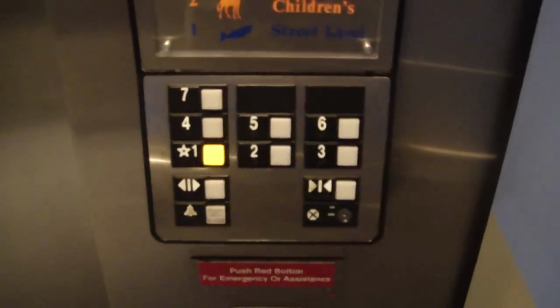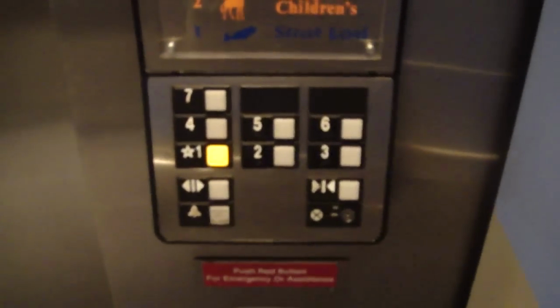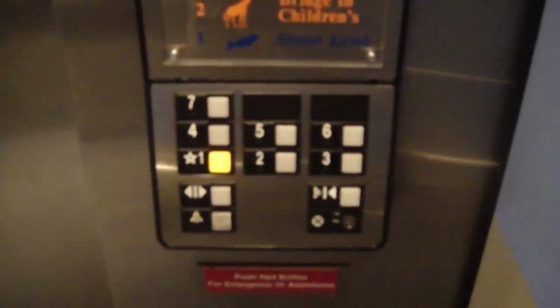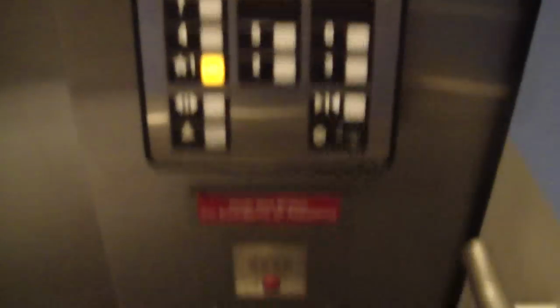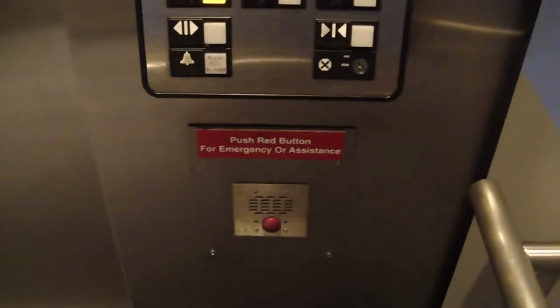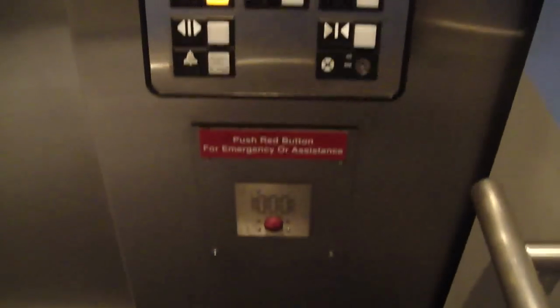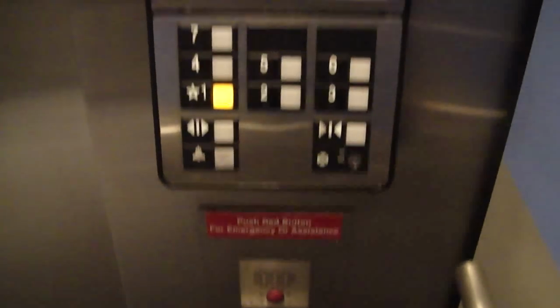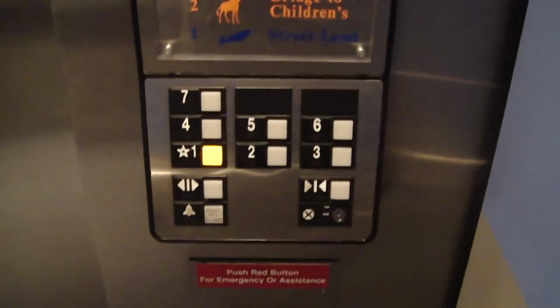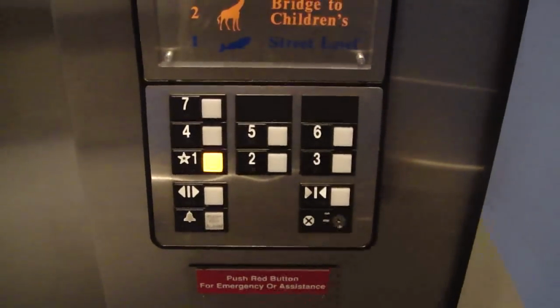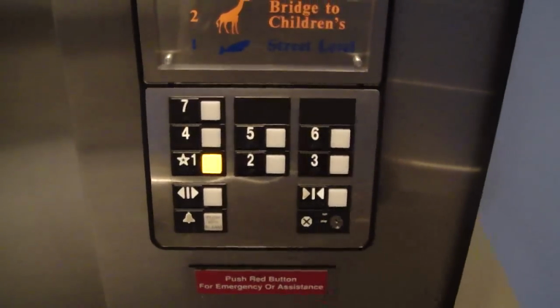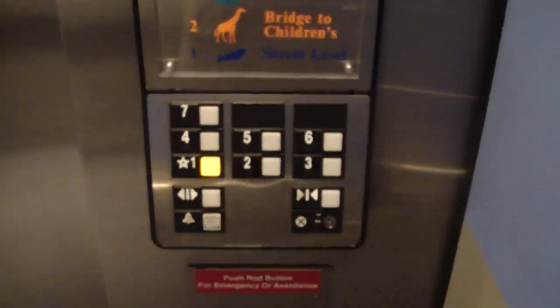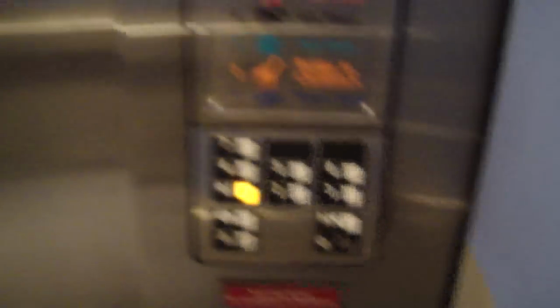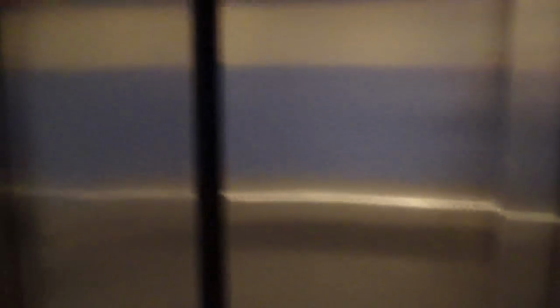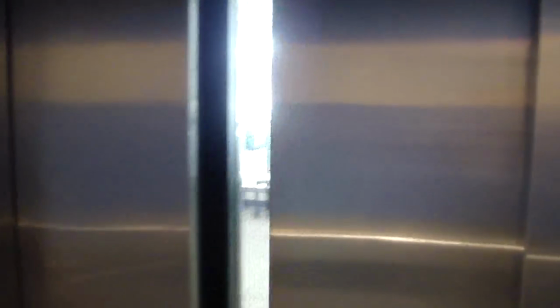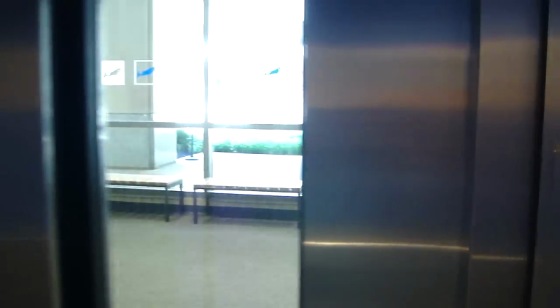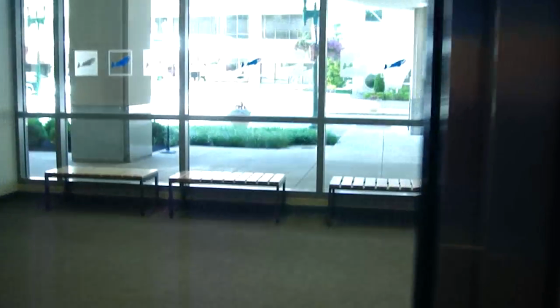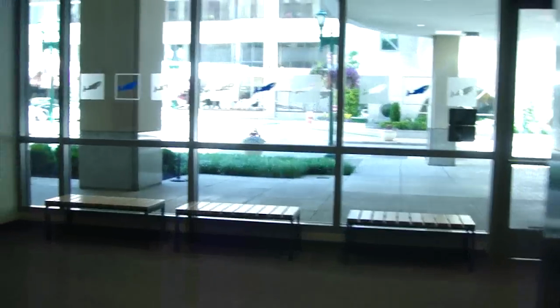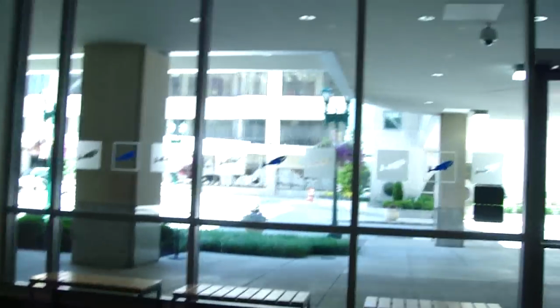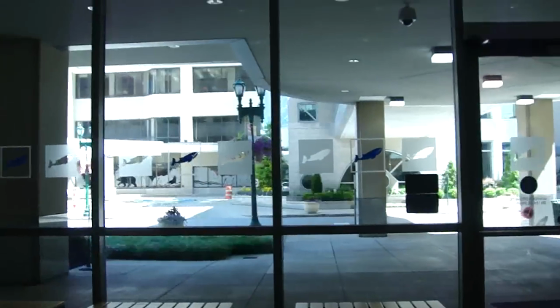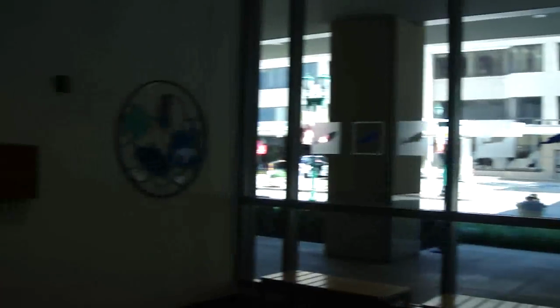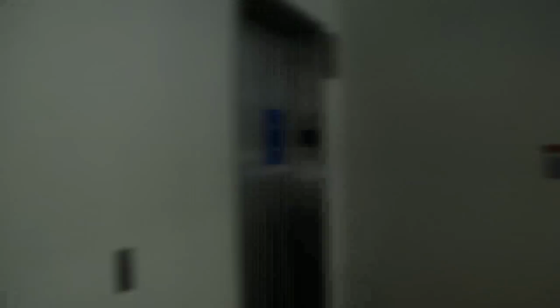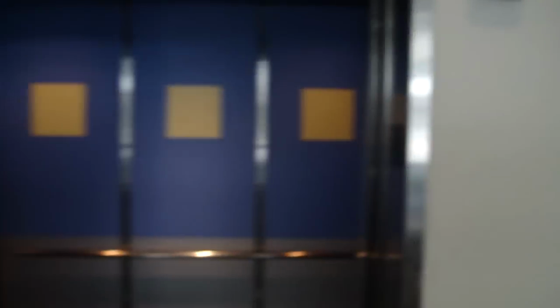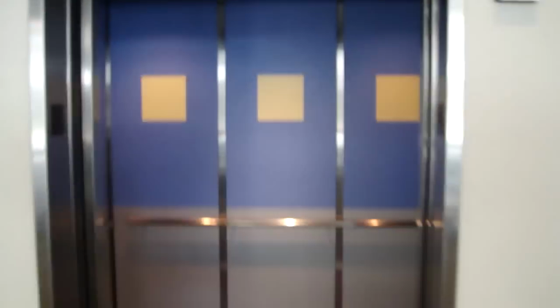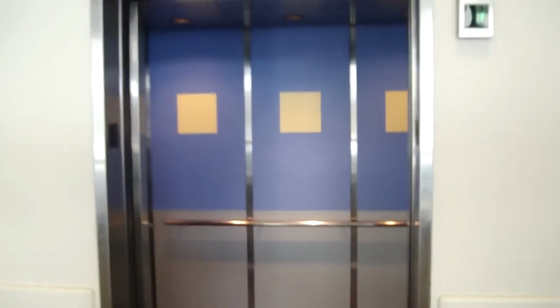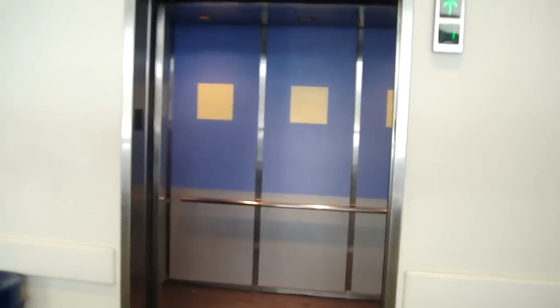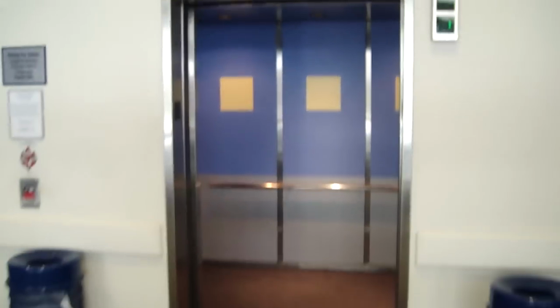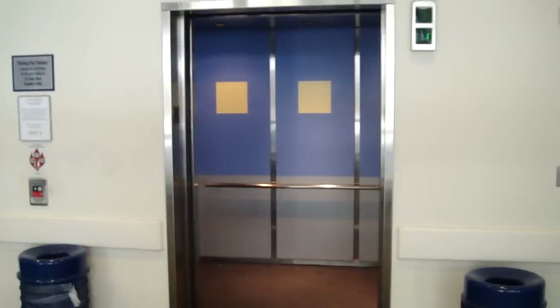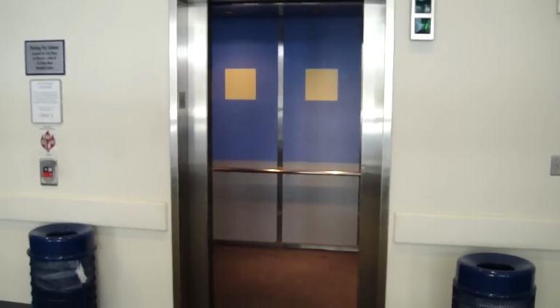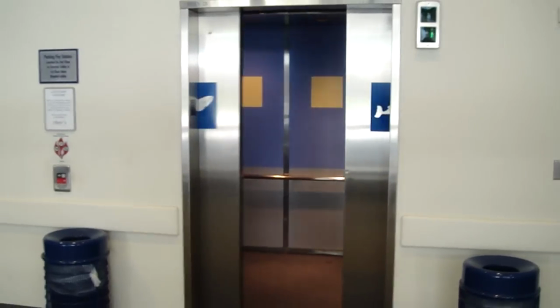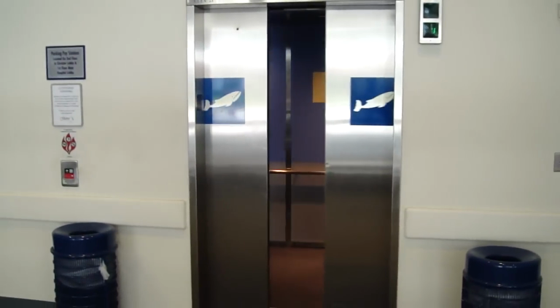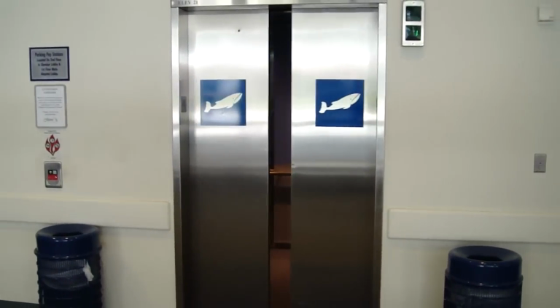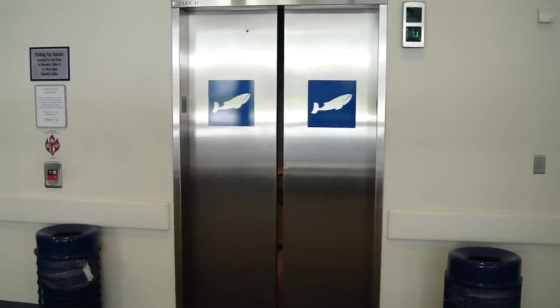There's the fixtures. There's a phone. Welcome to St. Louis Children's Hospital, first floor. That voice is cute. And that's it.